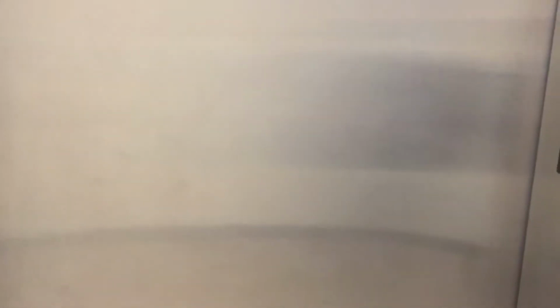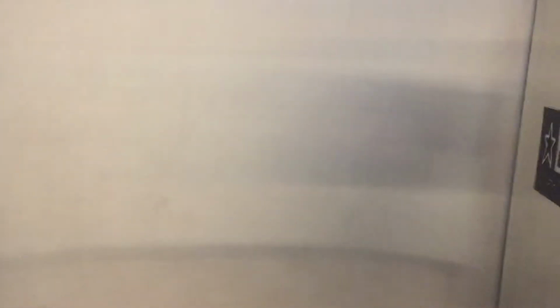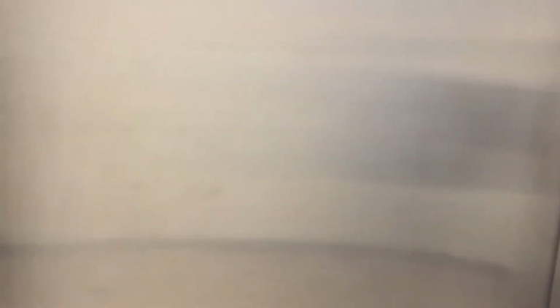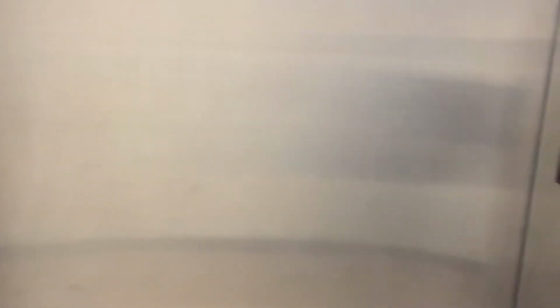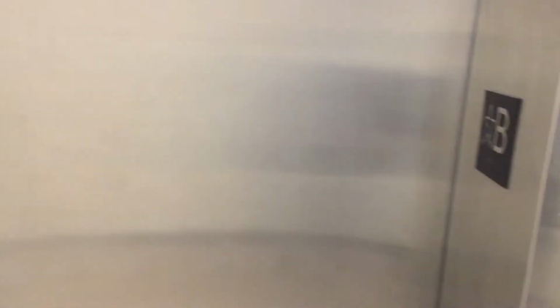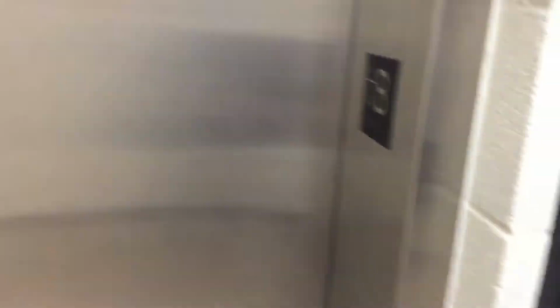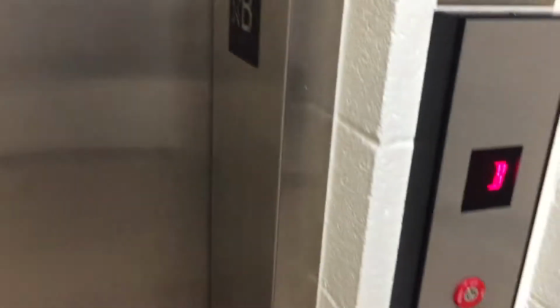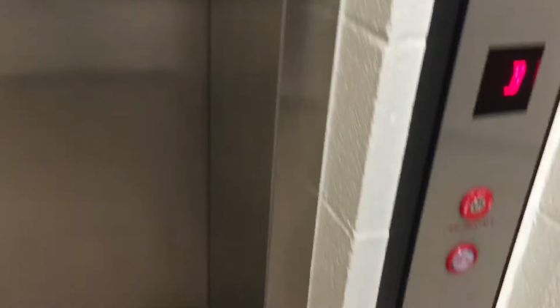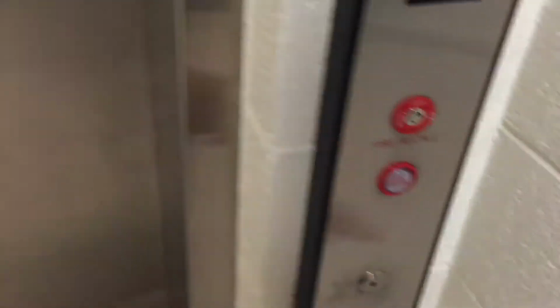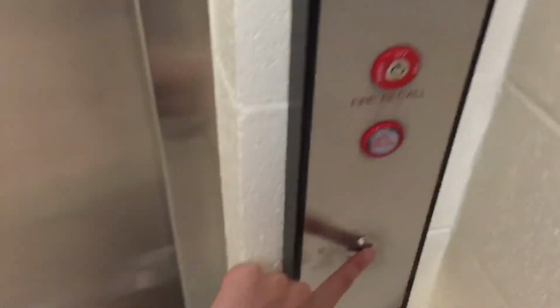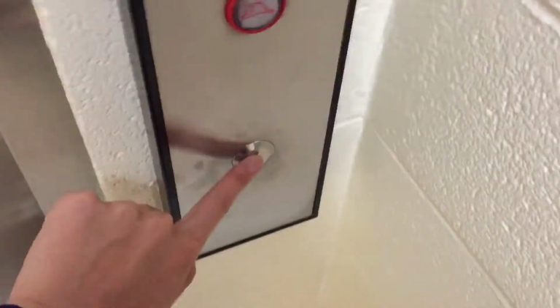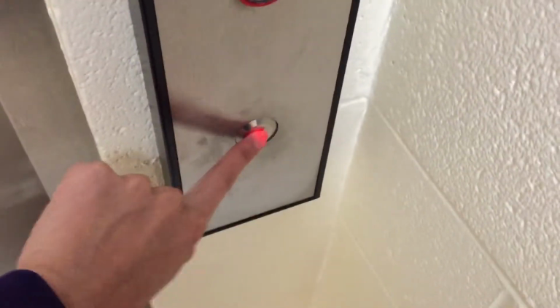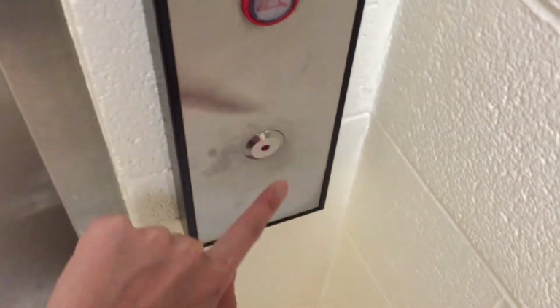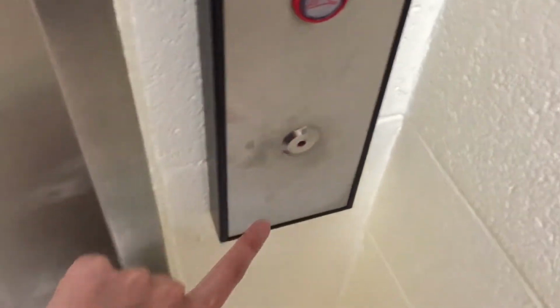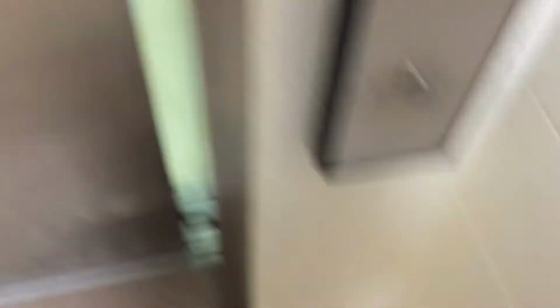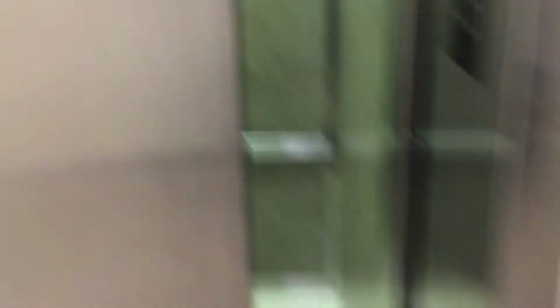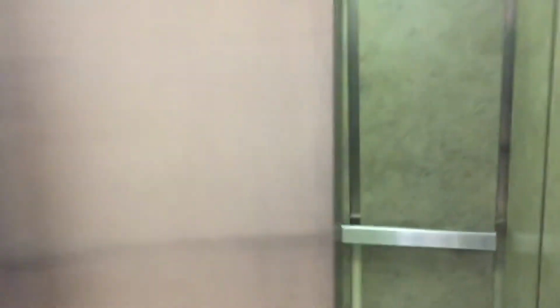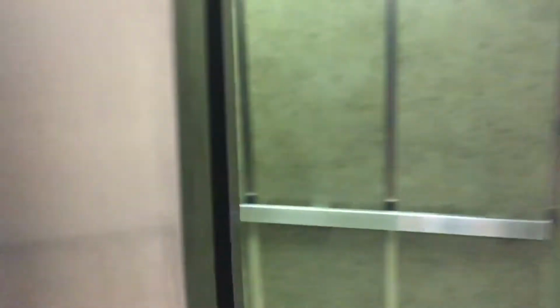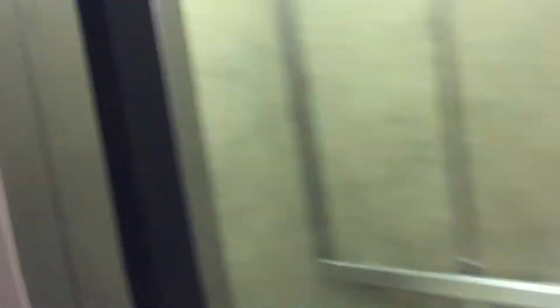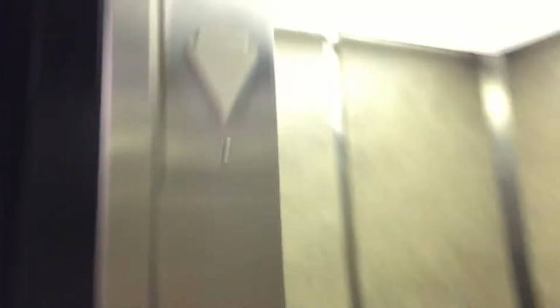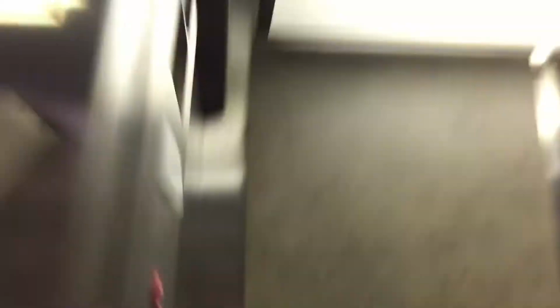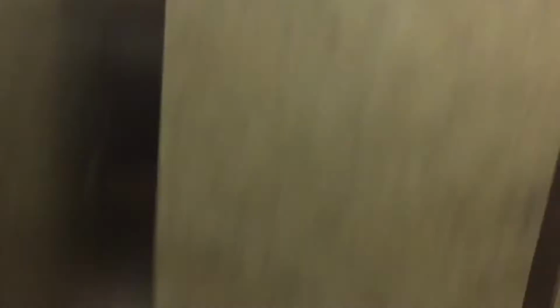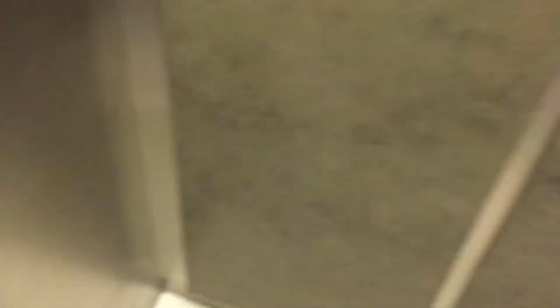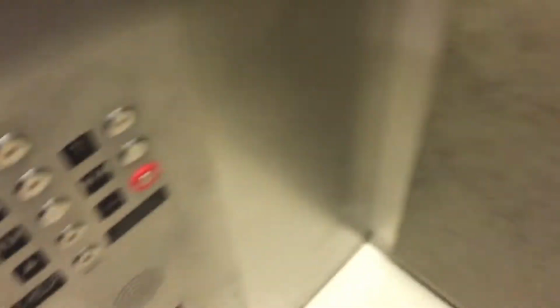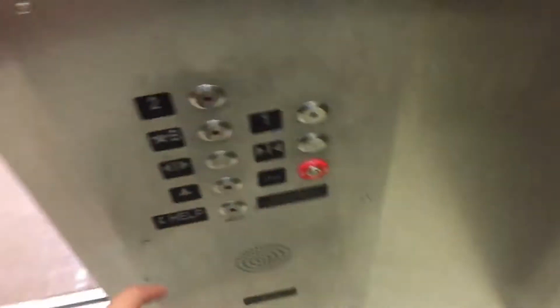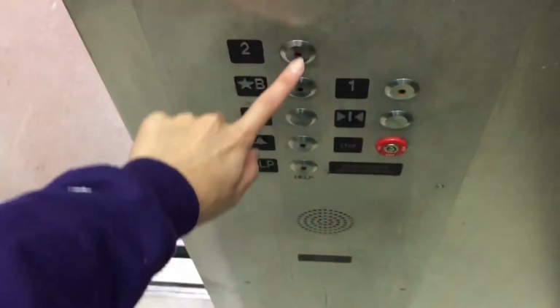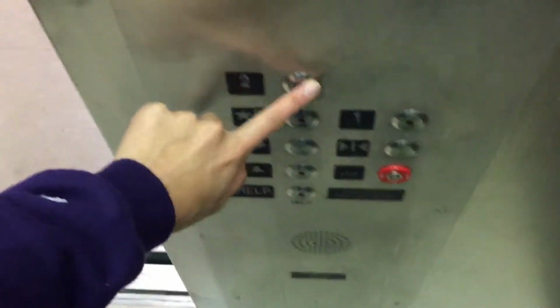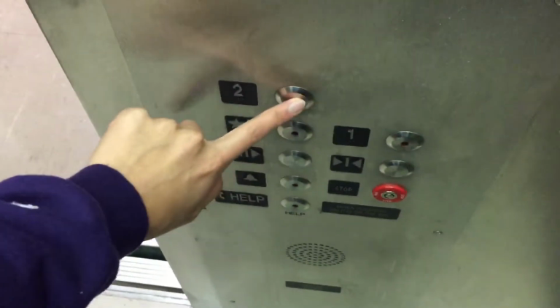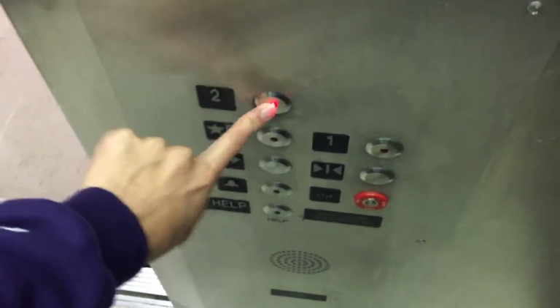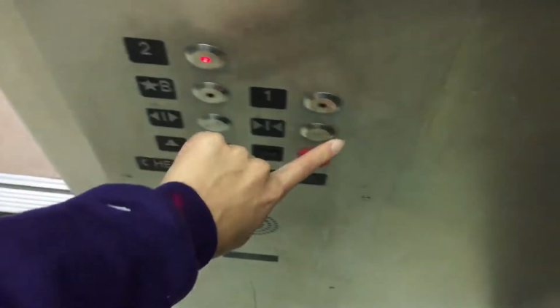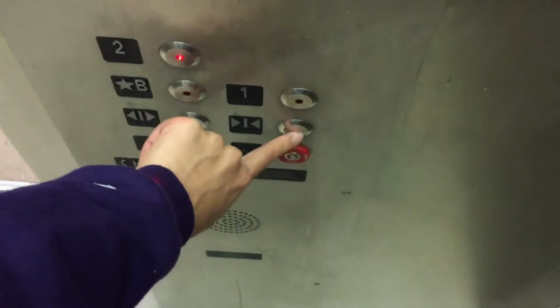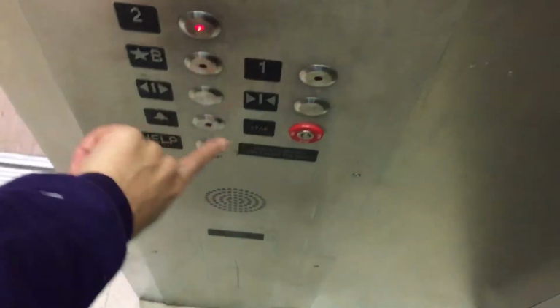Hello, everyone. This is the elevator at Moody Hall at JMU. Whoa, got some serious re-leveling issues.